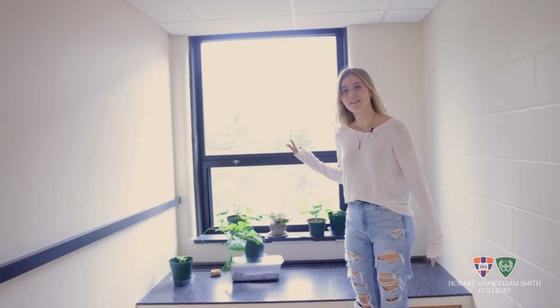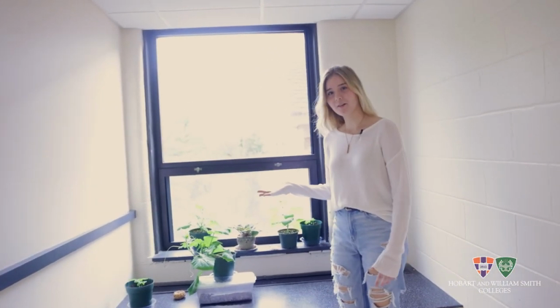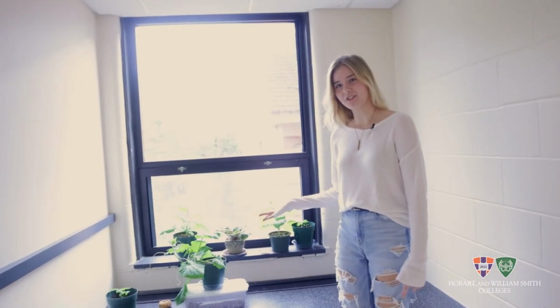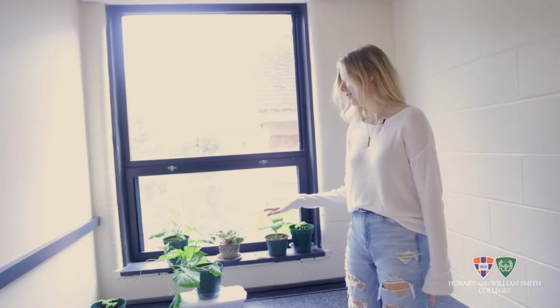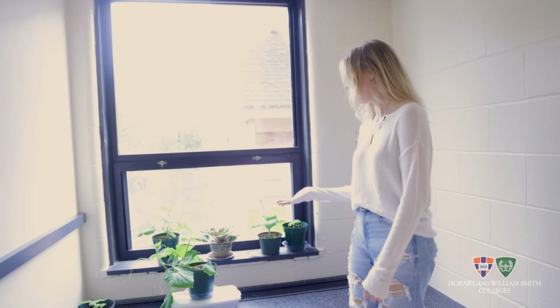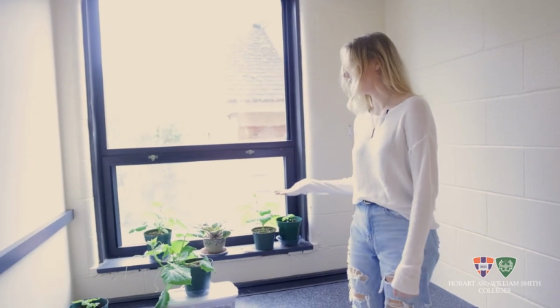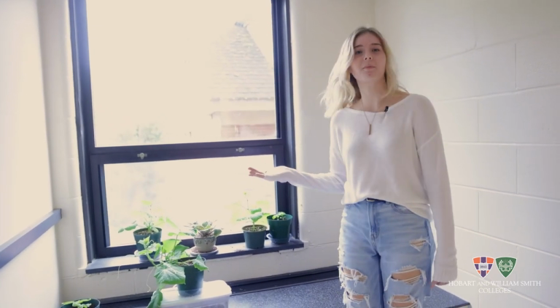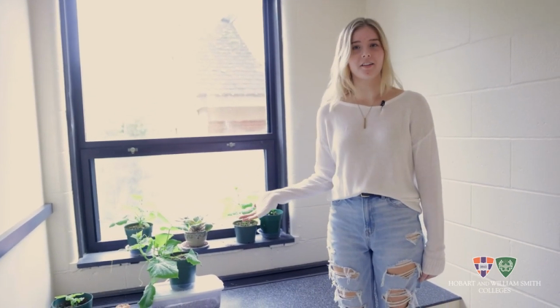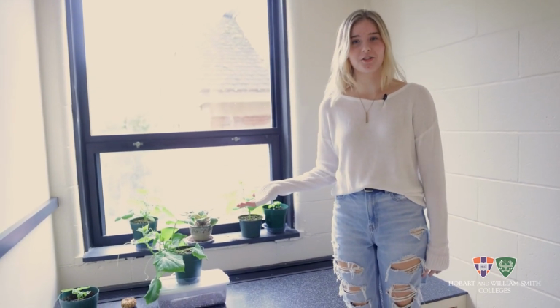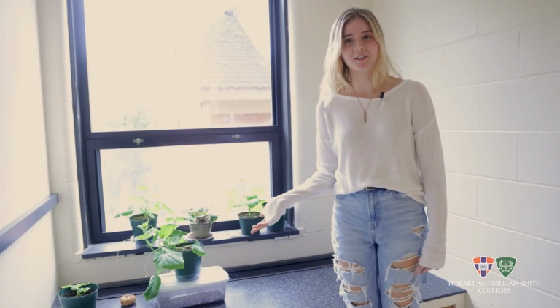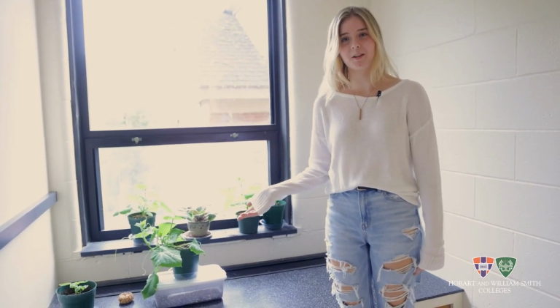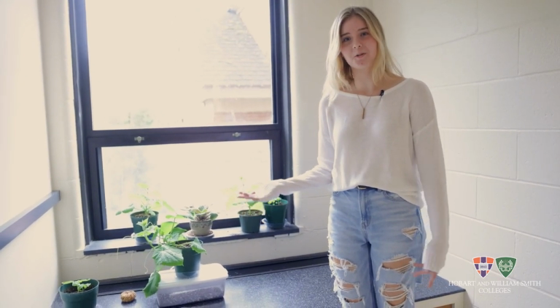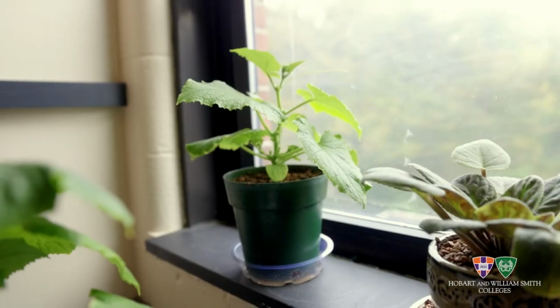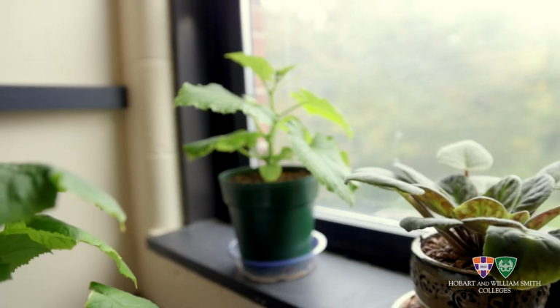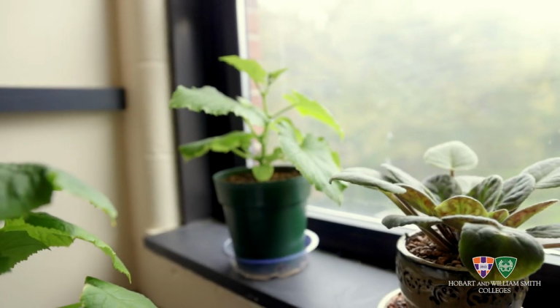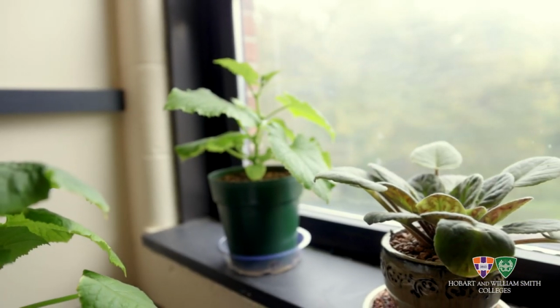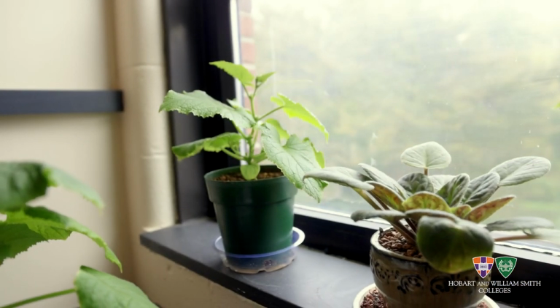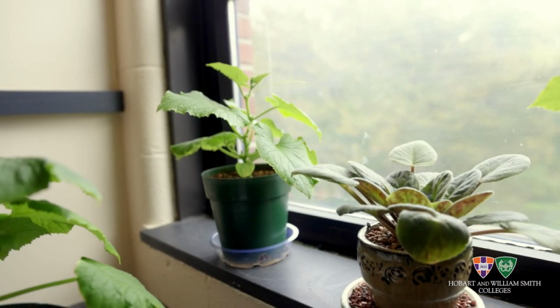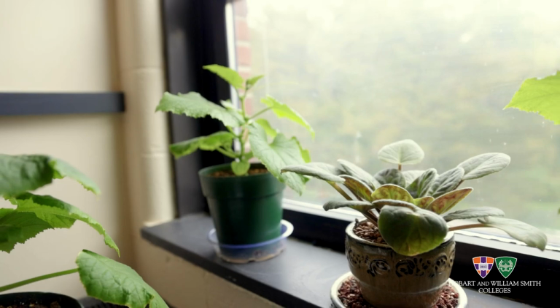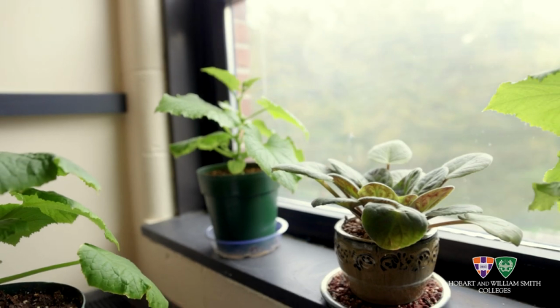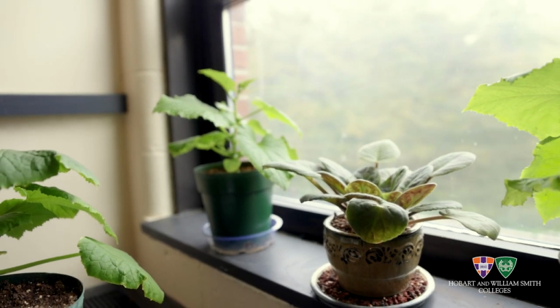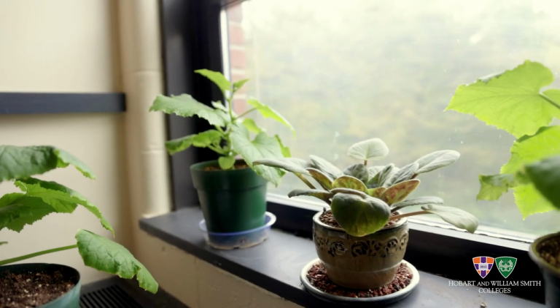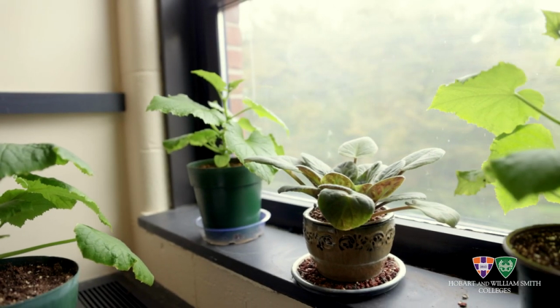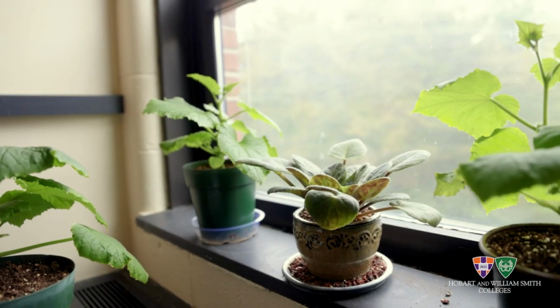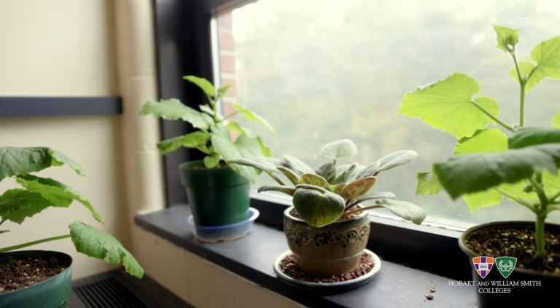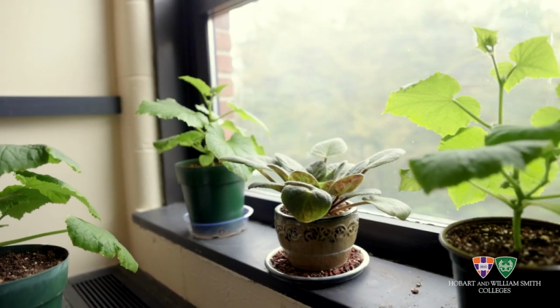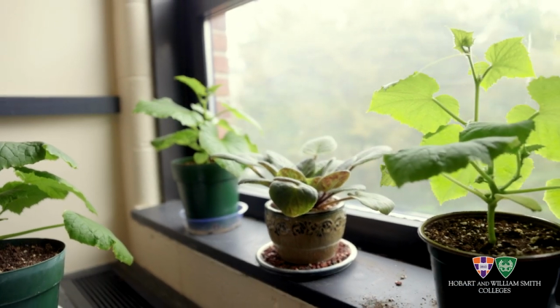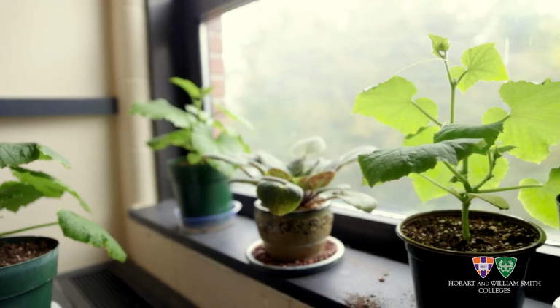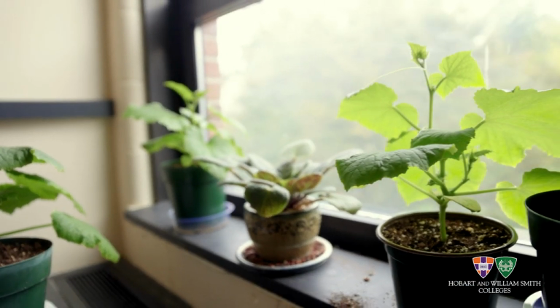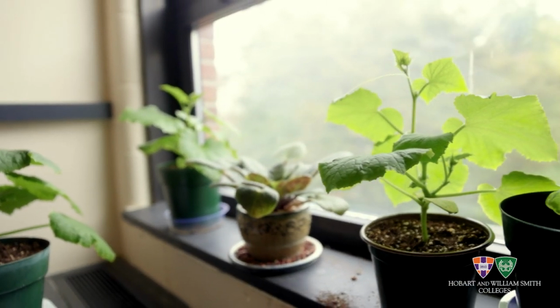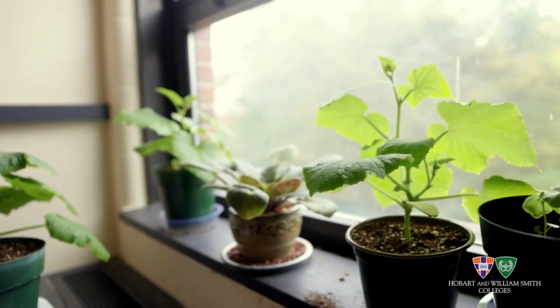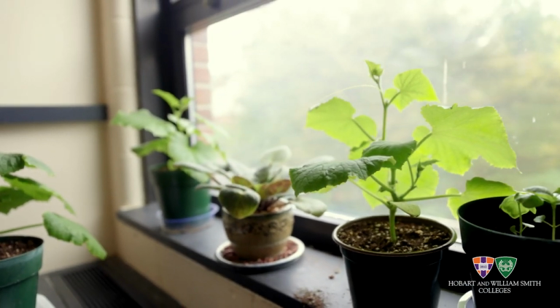This is our plant shelf. A lot of us are biology students because we like sustainability, so we like plants and bio. These are a project we are all working on for our bio, and all of our plants live together.